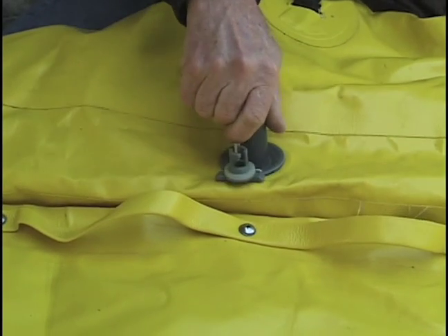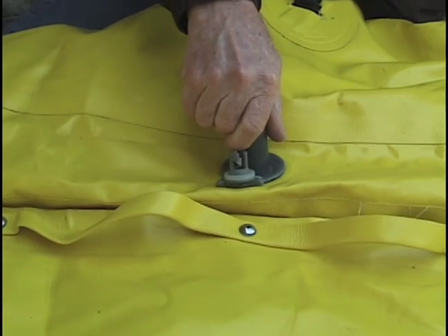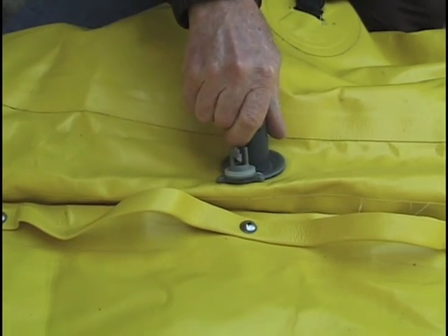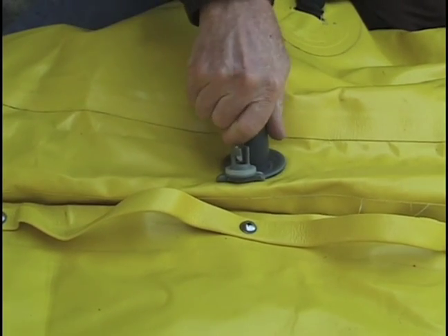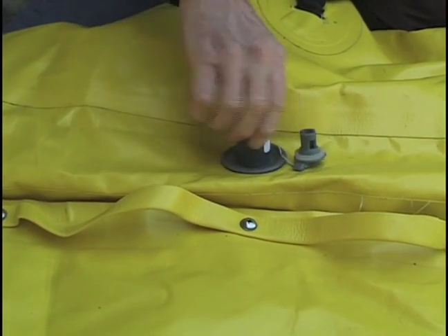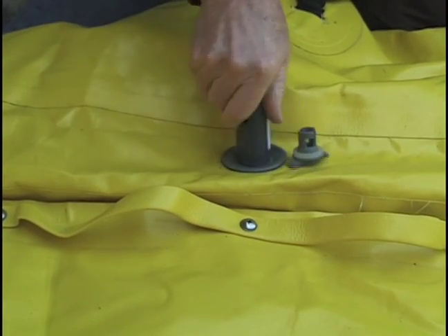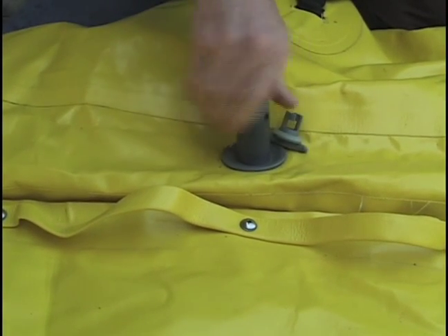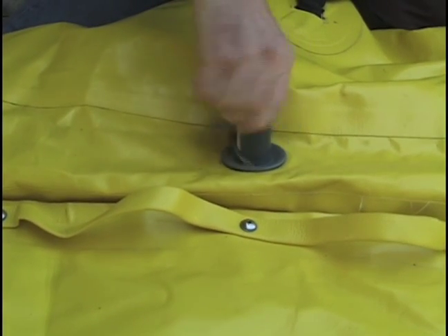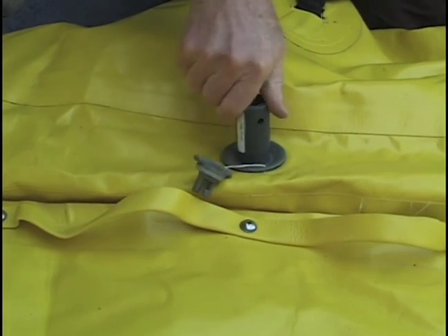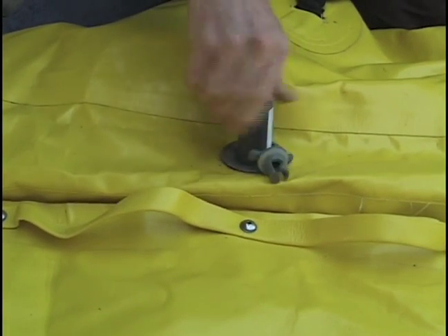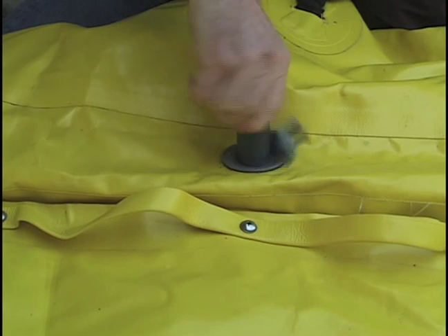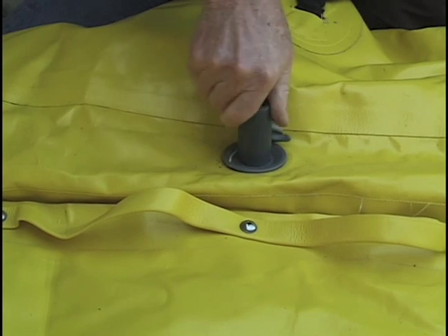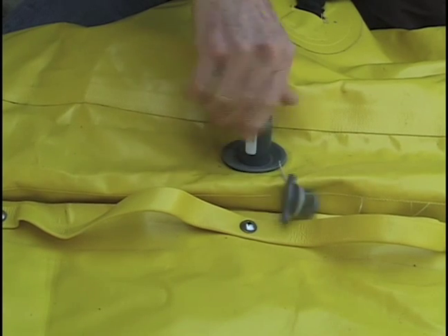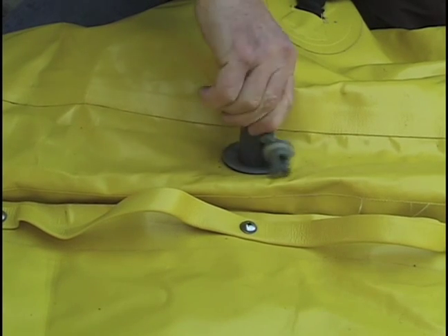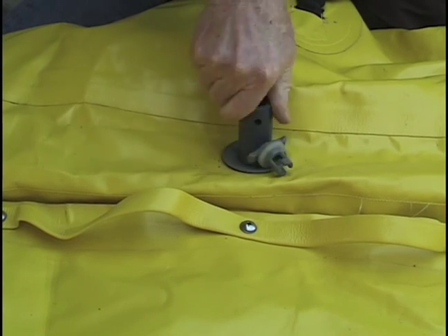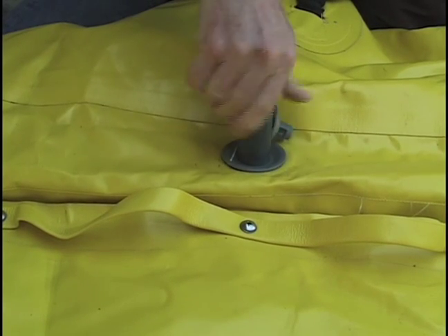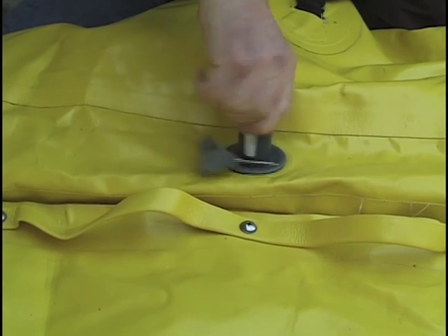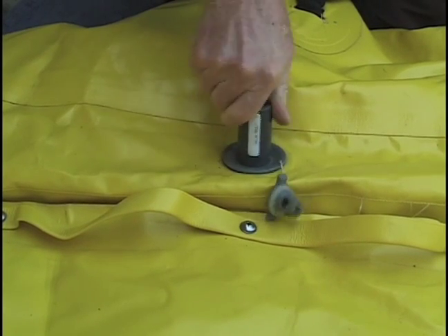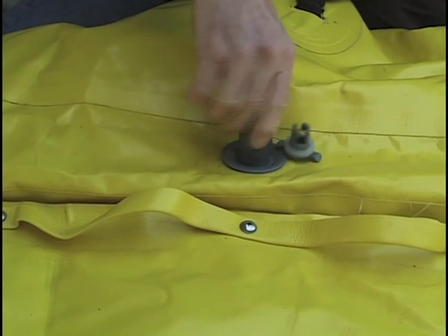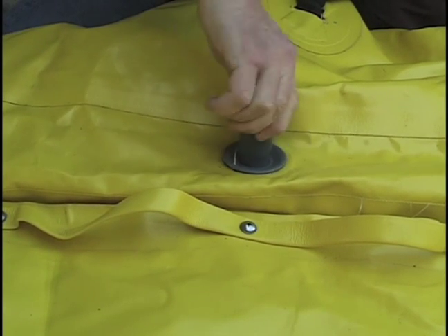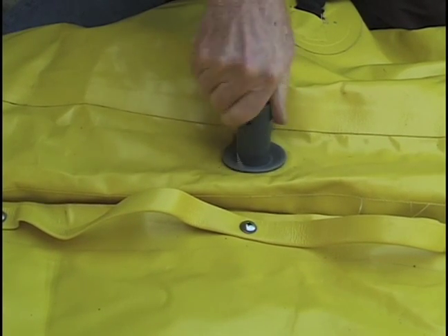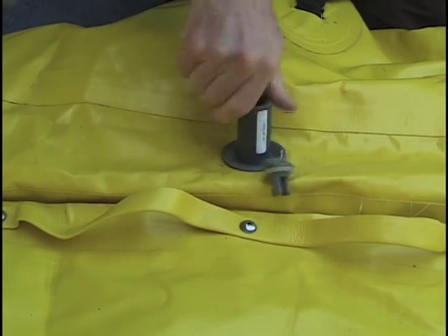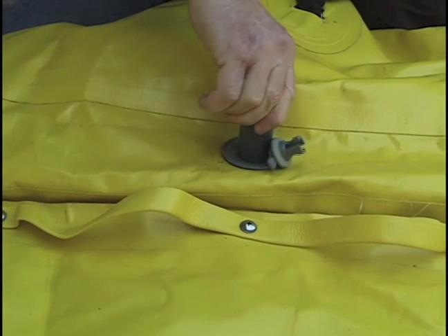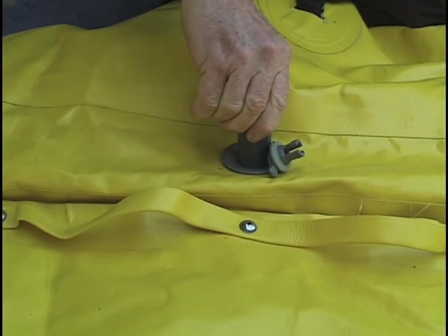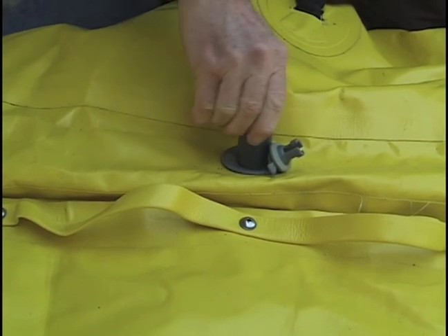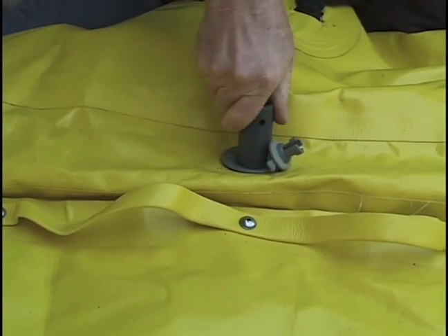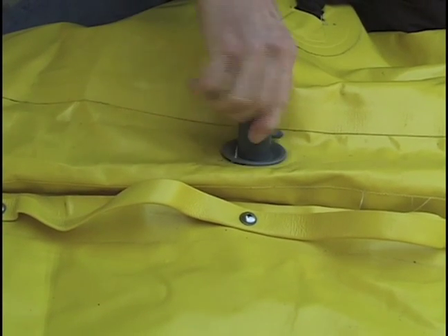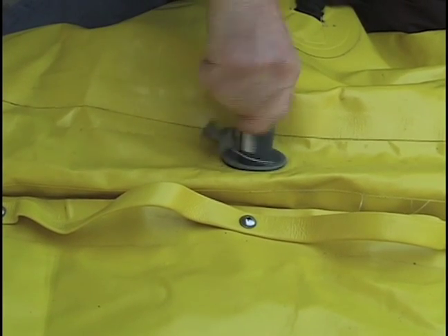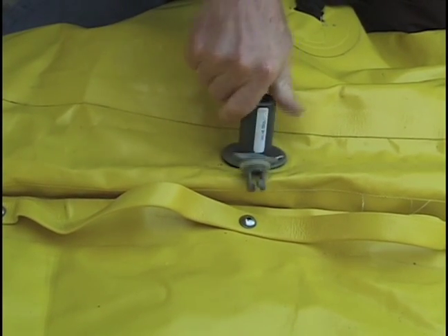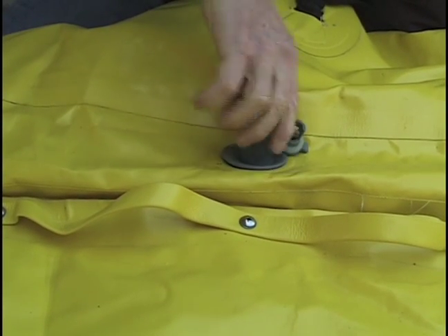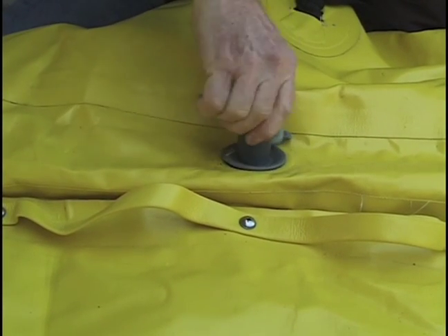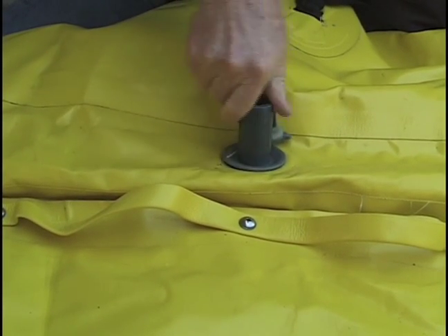Hold onto the base underneath the RDC while you continue to loosen the top section. Once the top section has been released, there is nothing holding the base section in place. Try to keep the base section located close to the hole.